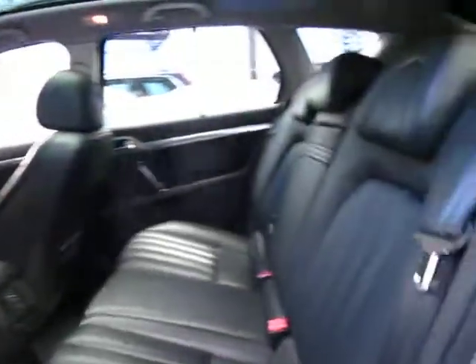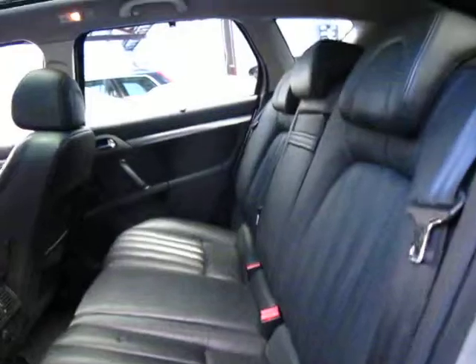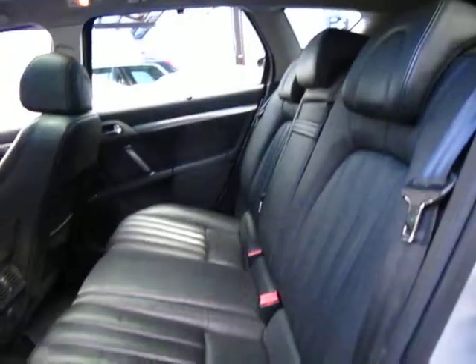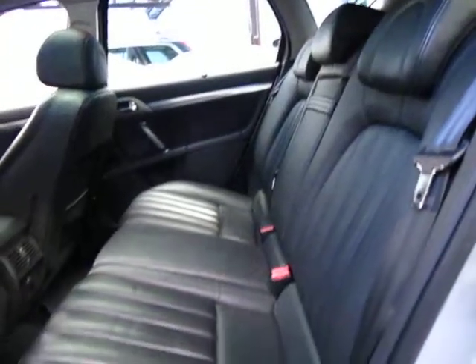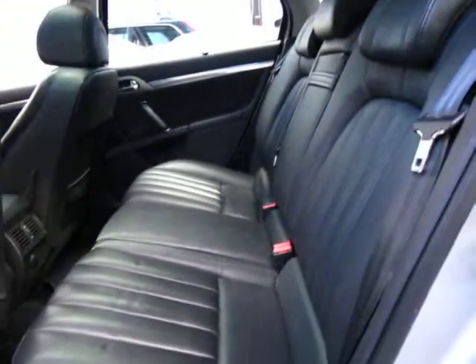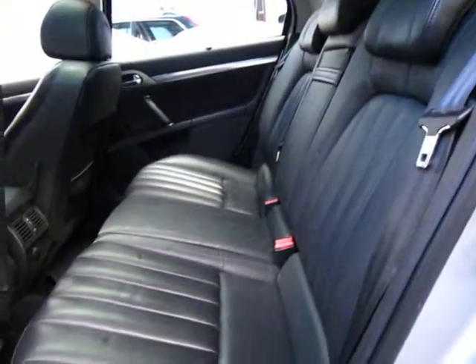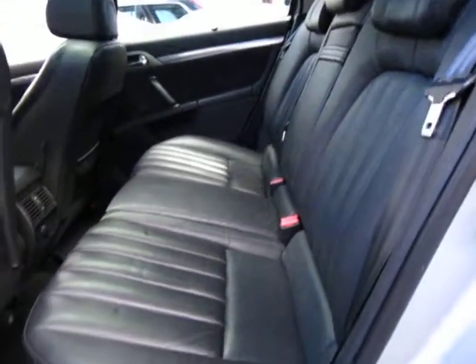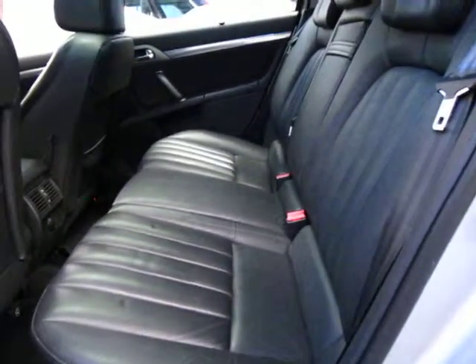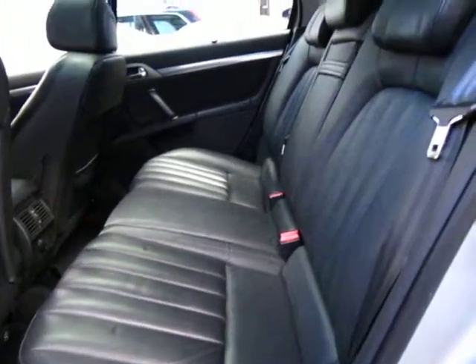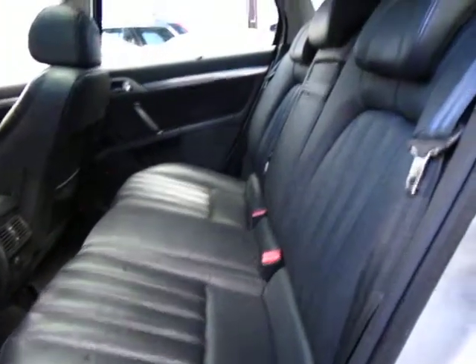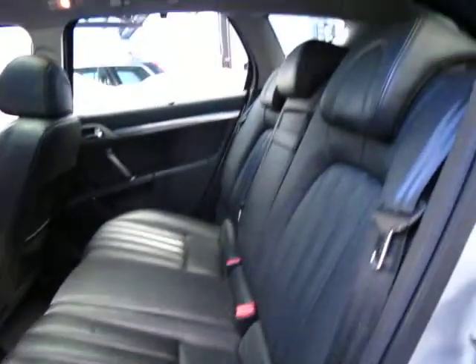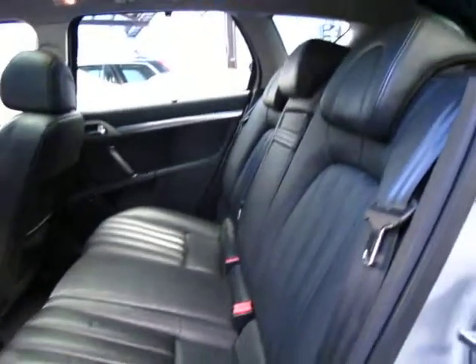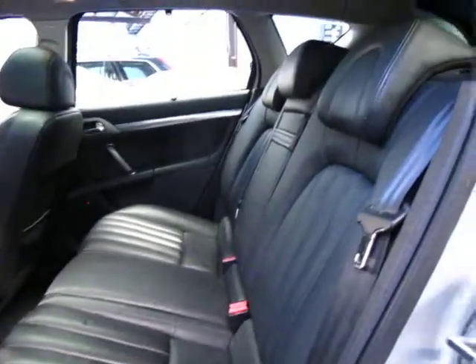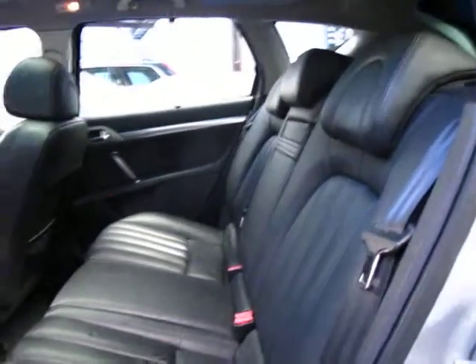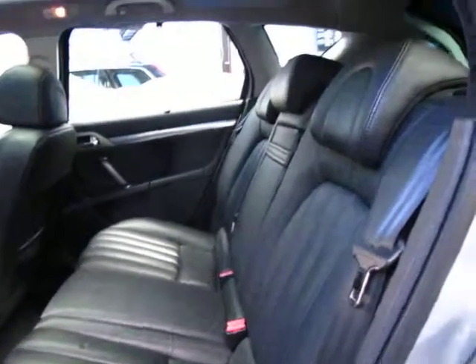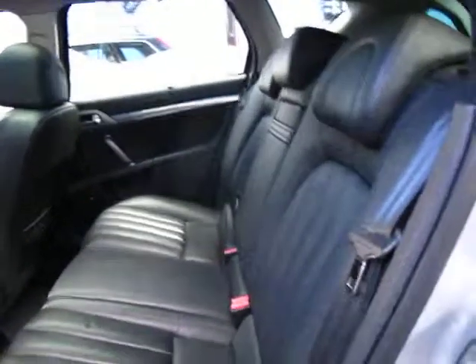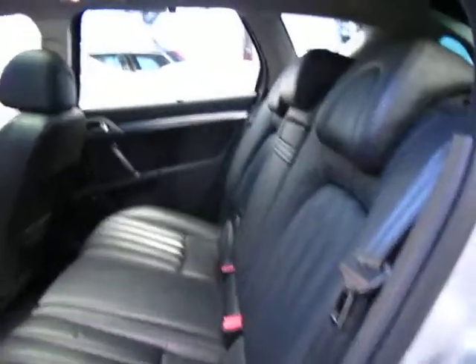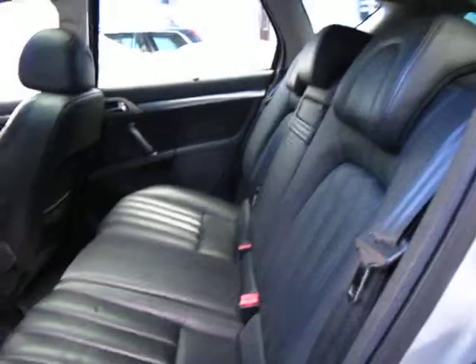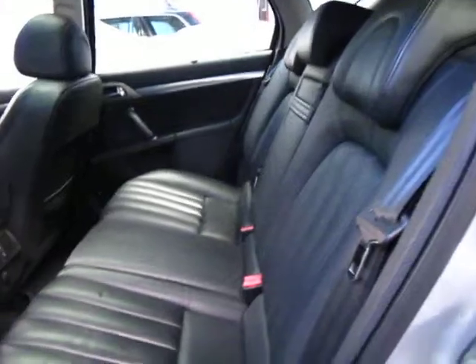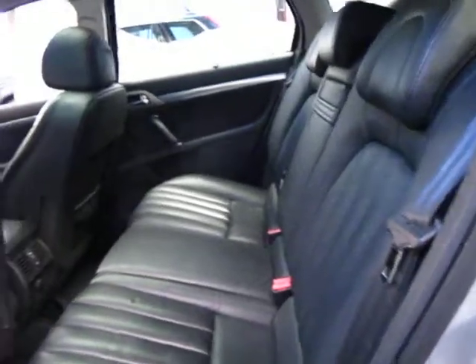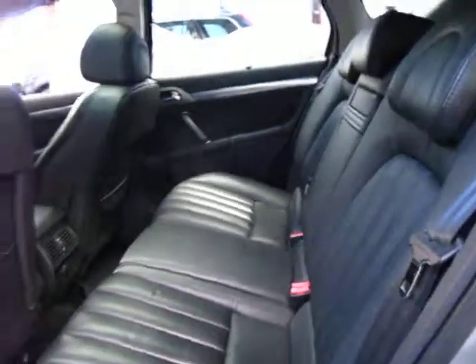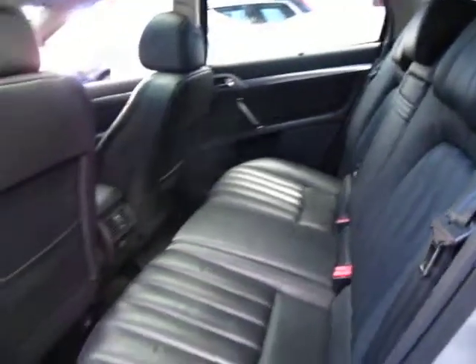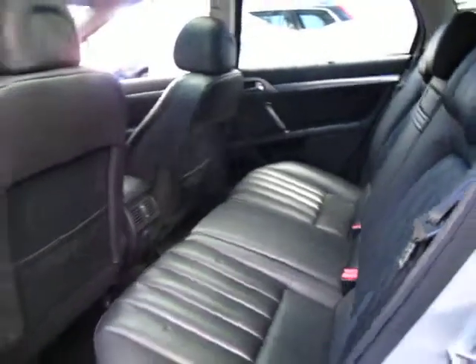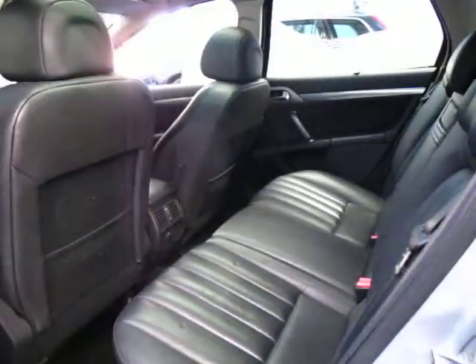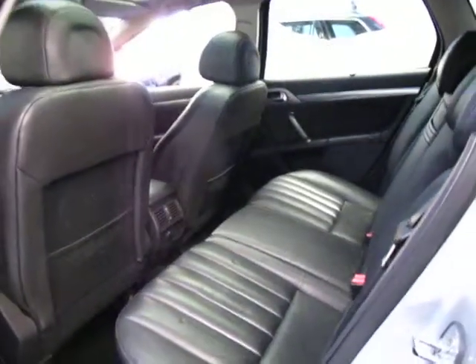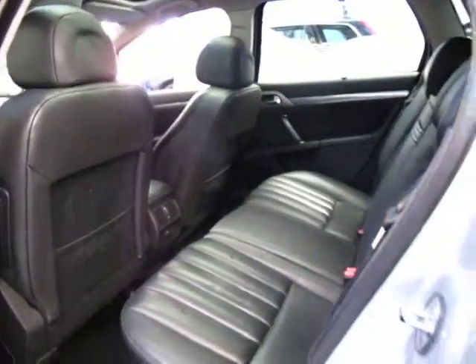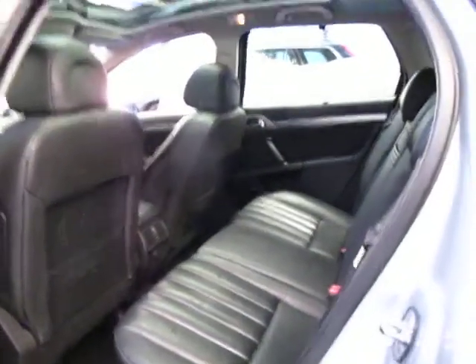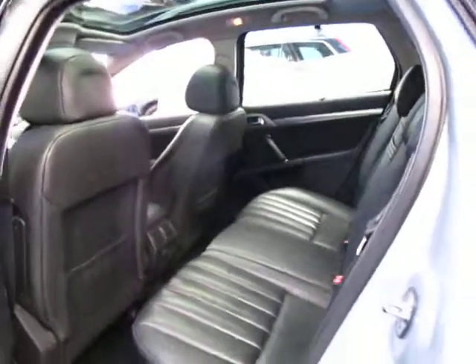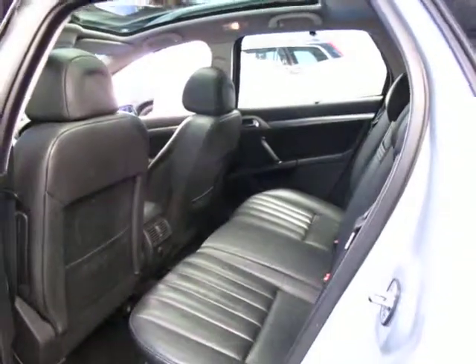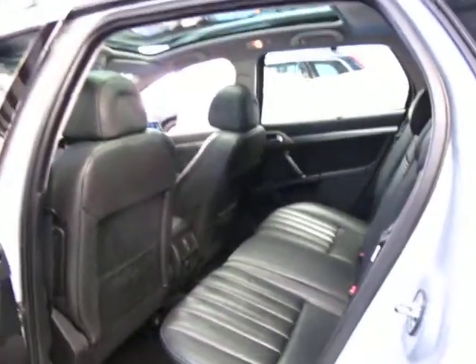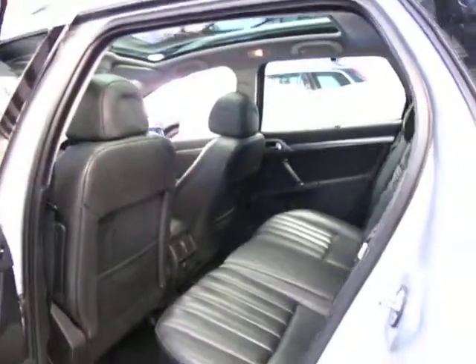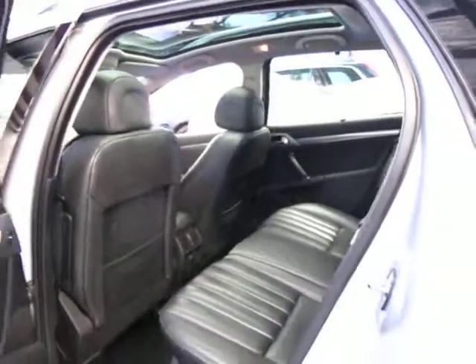A black interior for a station wagon is very sensible. As much as we all like cream, if you've got kids in and out of the car constantly, it's much better to have a dark grey, charcoal or black interior.